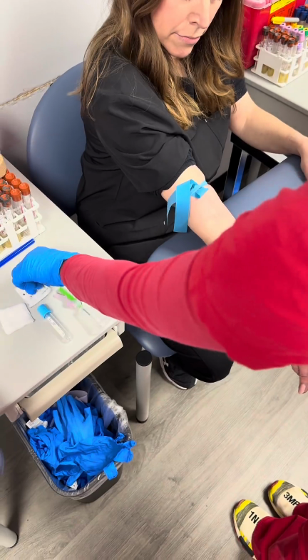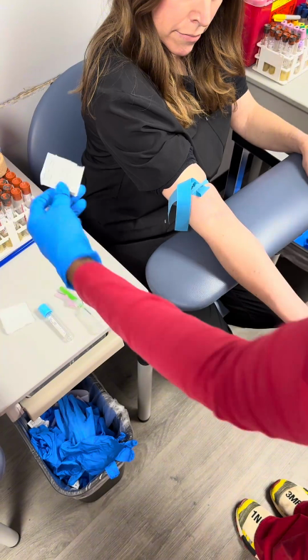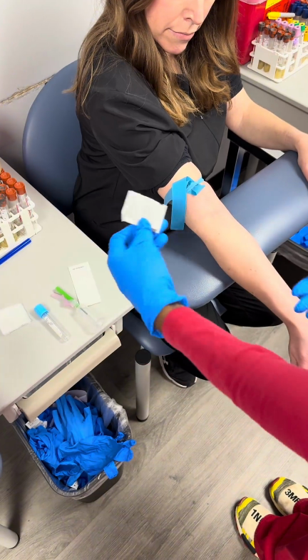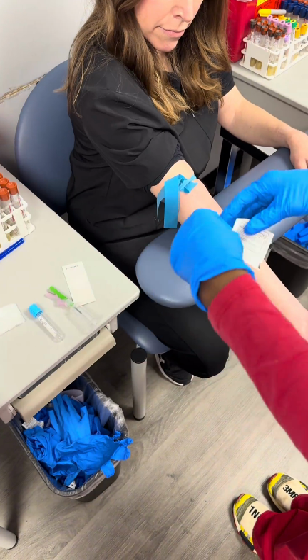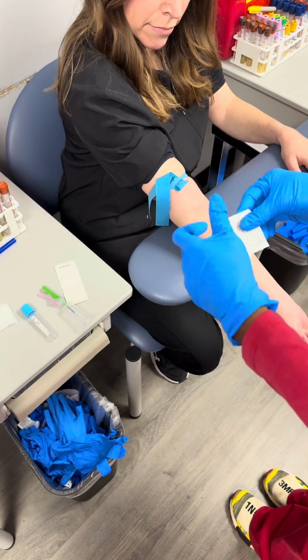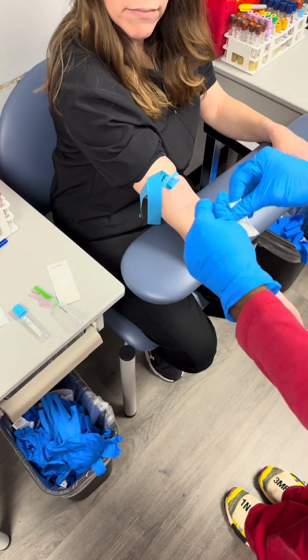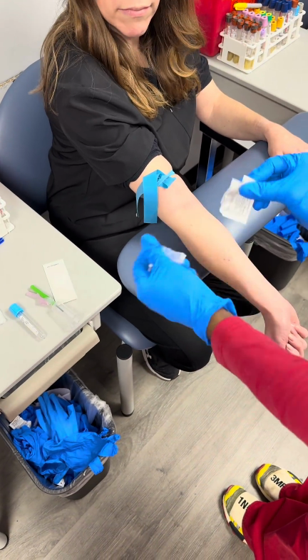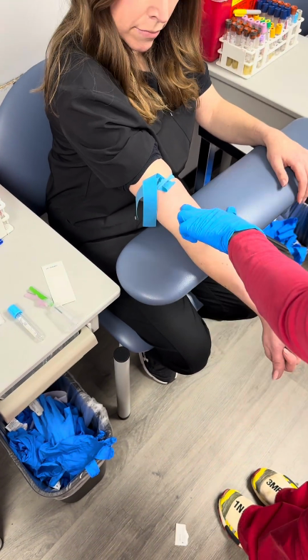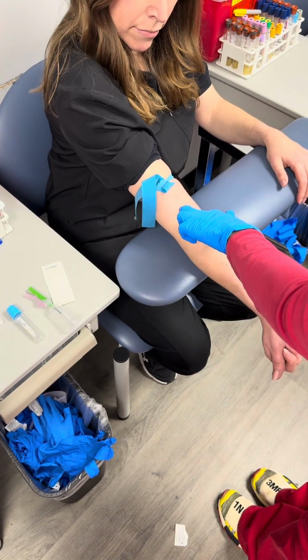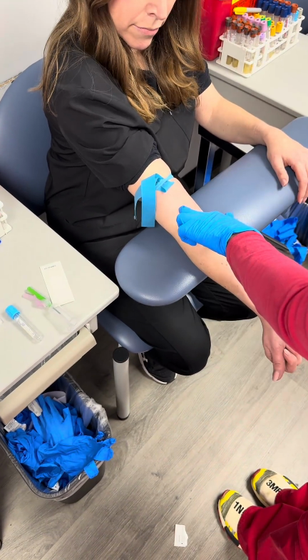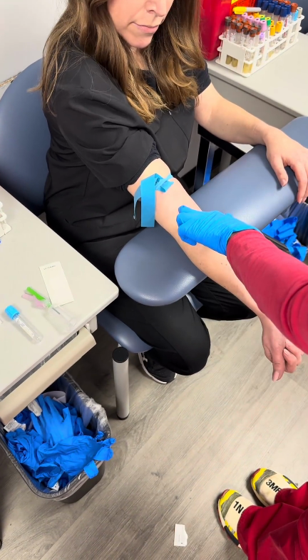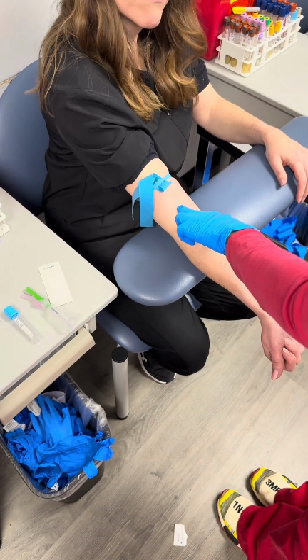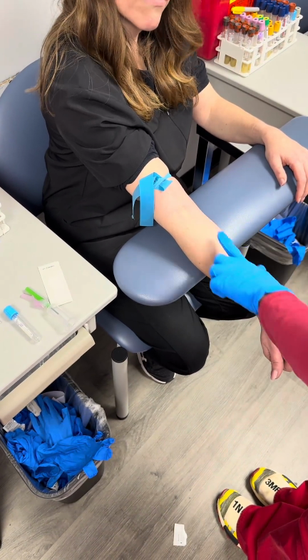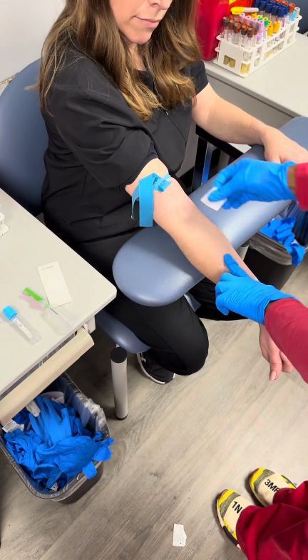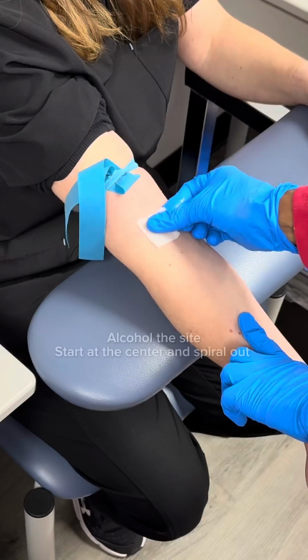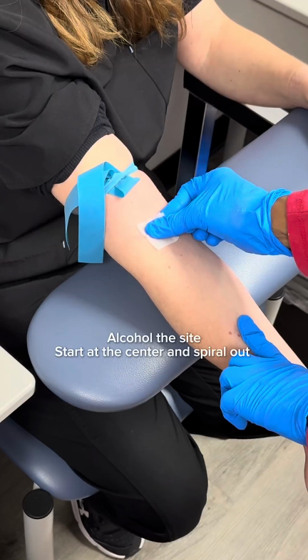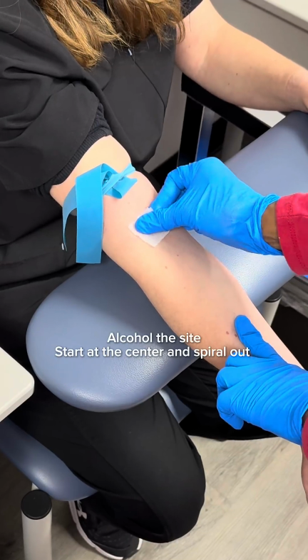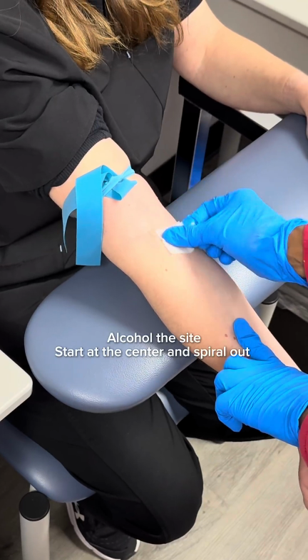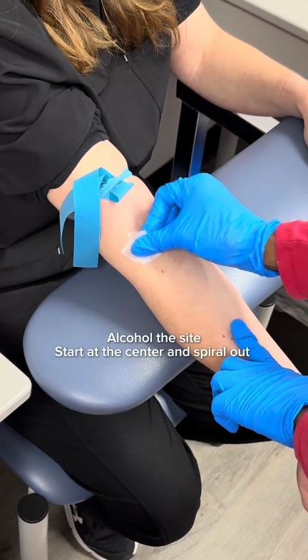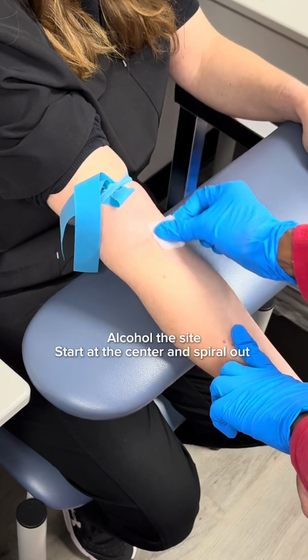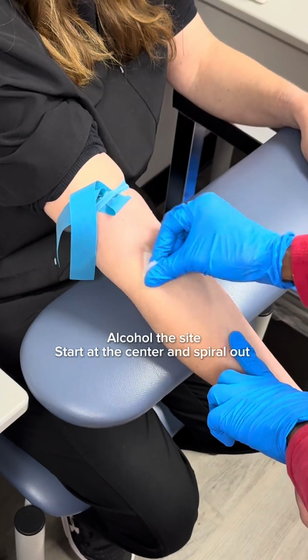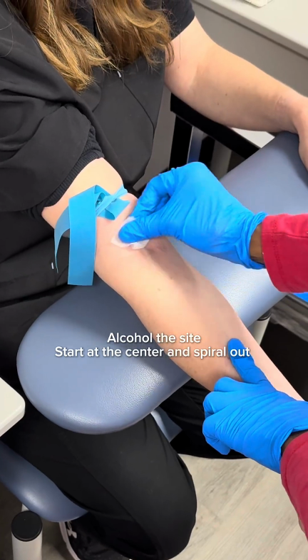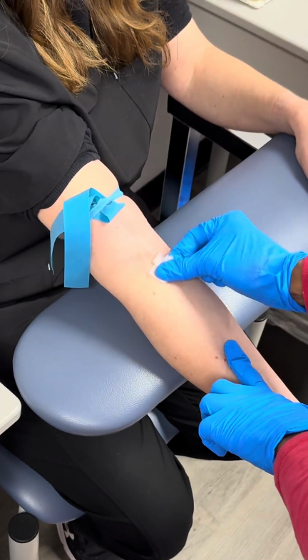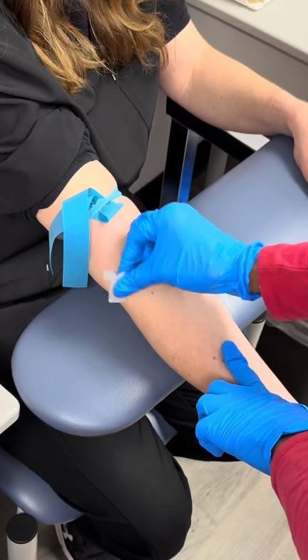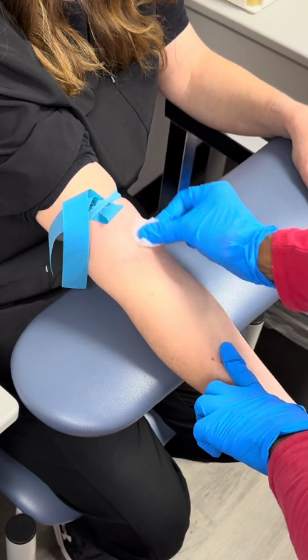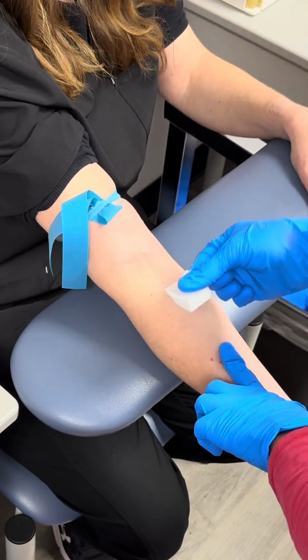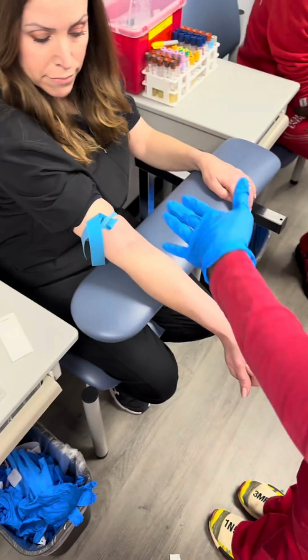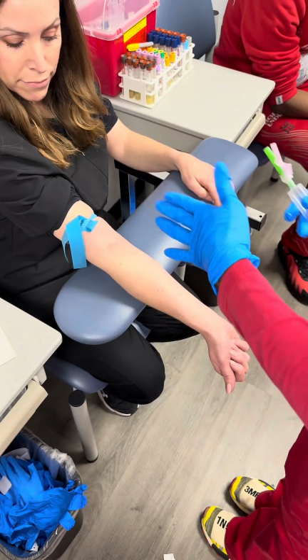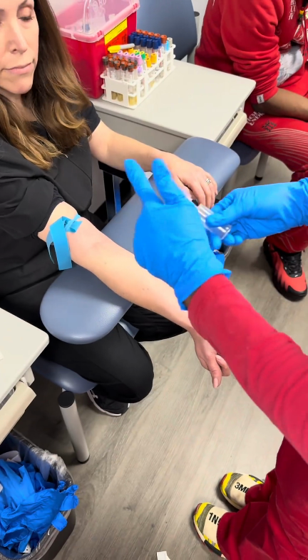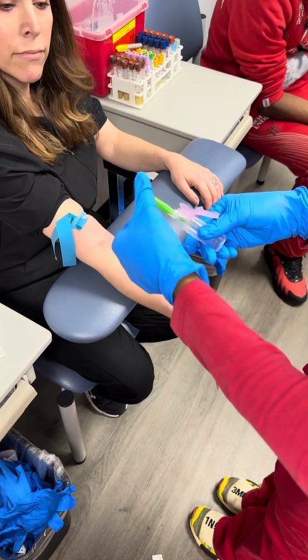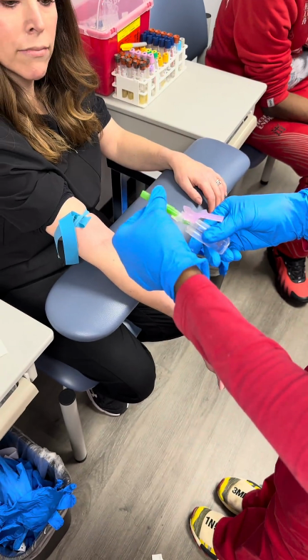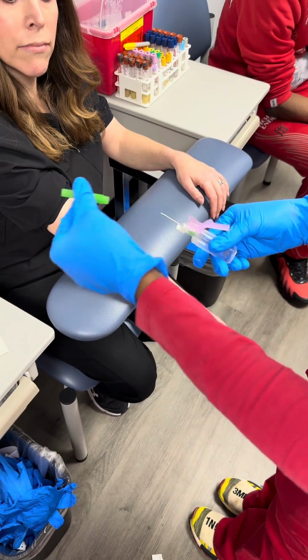I'm going to go right there. First things first, we get our alcohol pad — this is where I'm going to go. I see a great vein. I'm going to start in the center and then spiral out as that is drying. For my safety, I'll pop my cap.